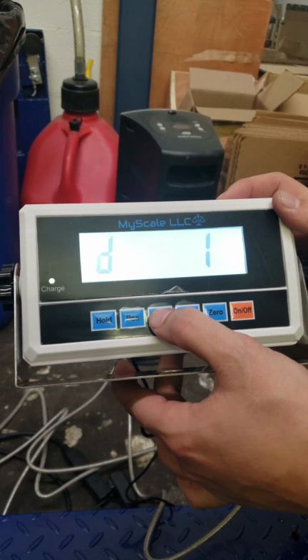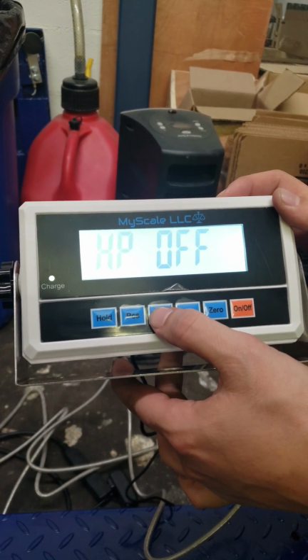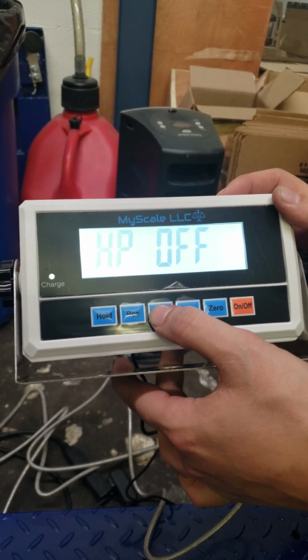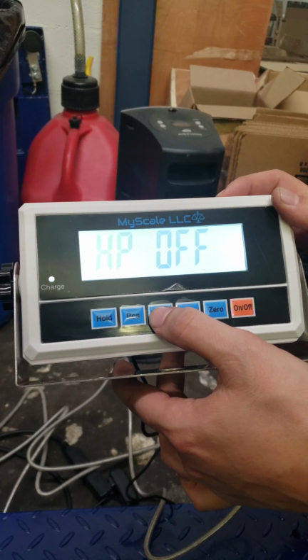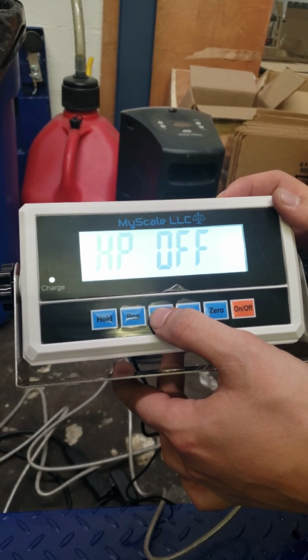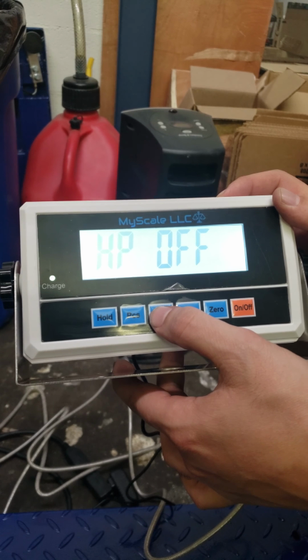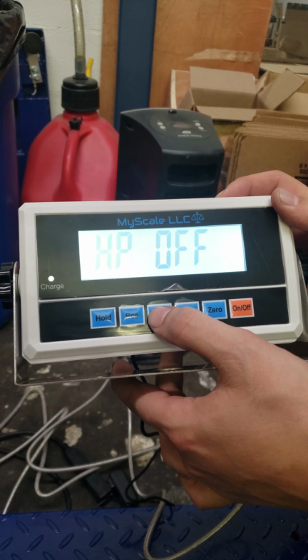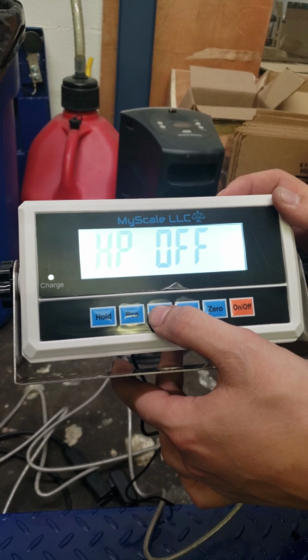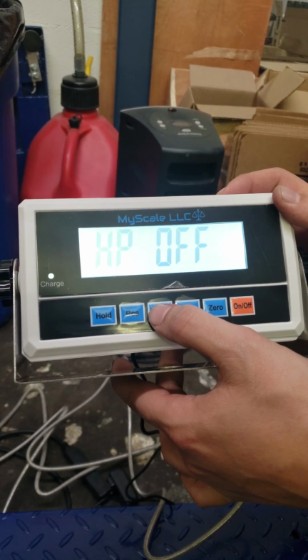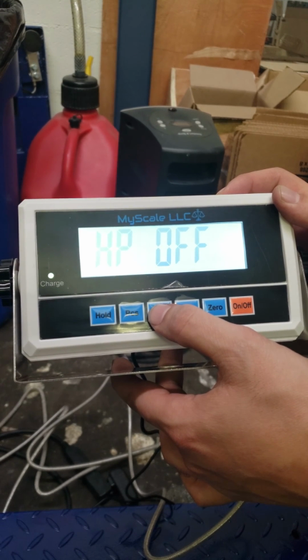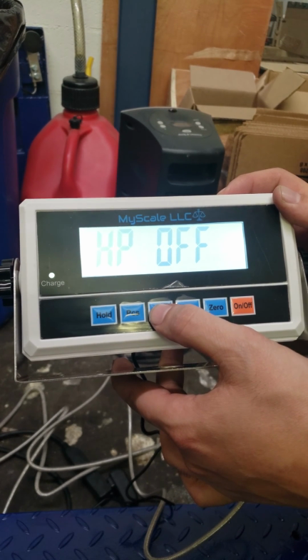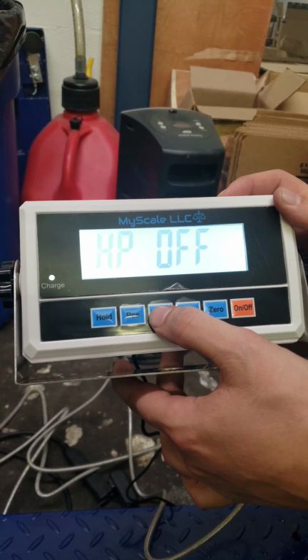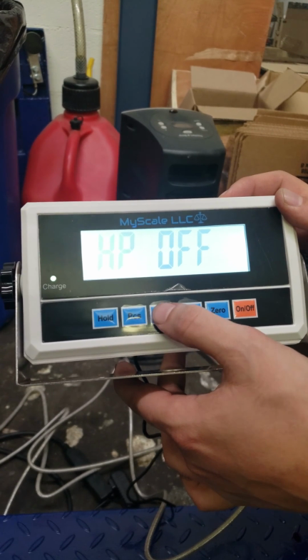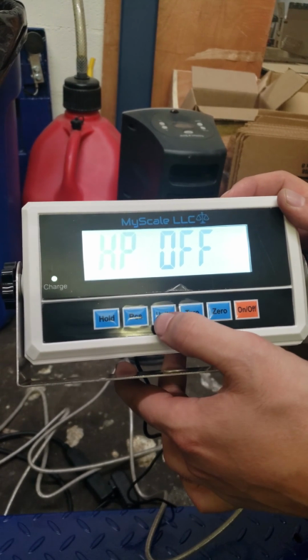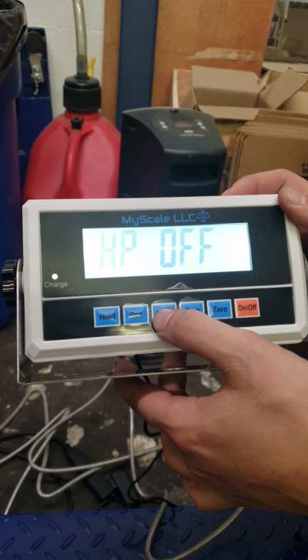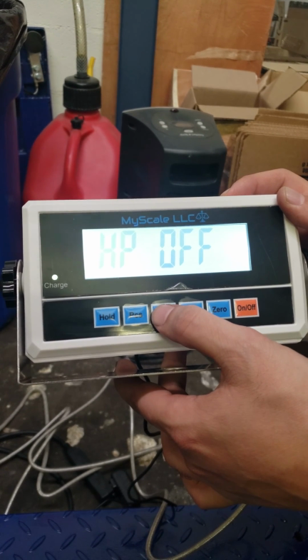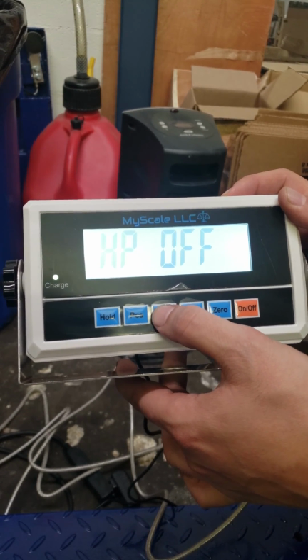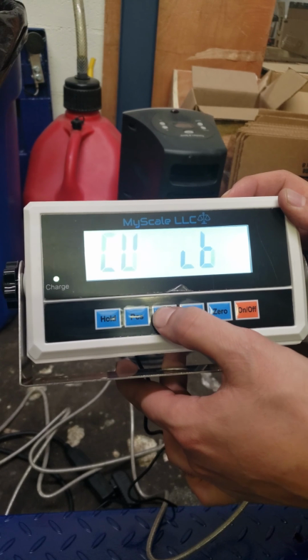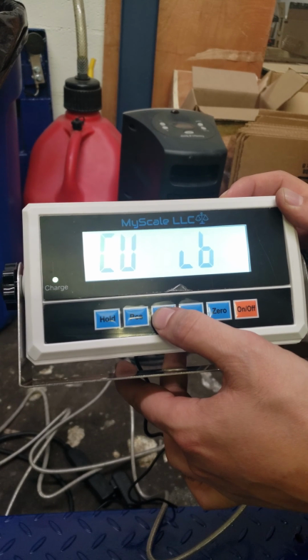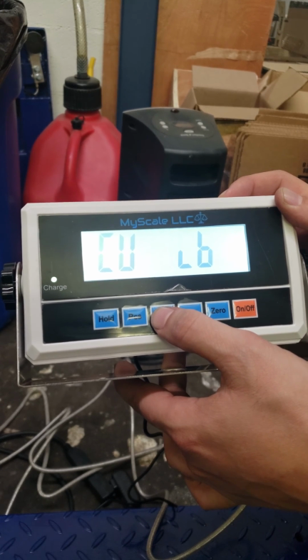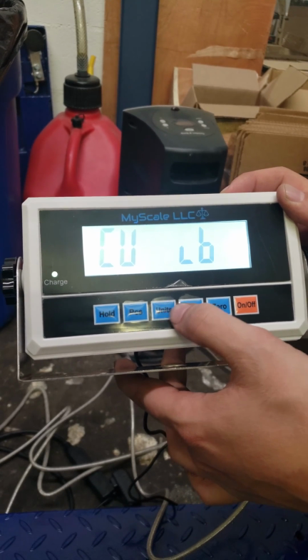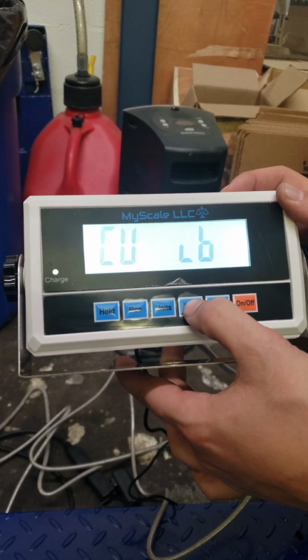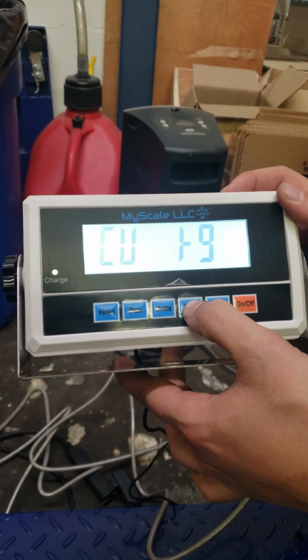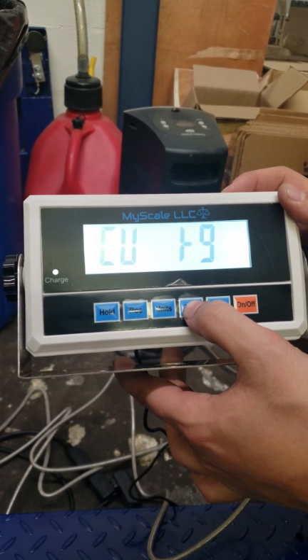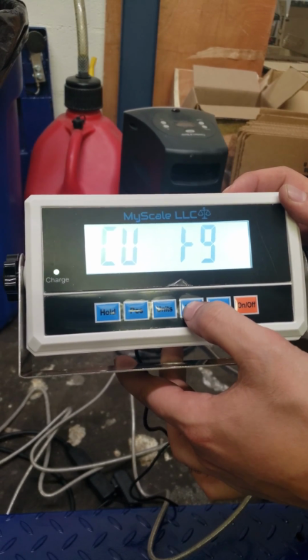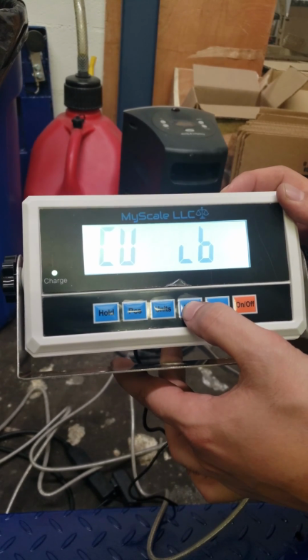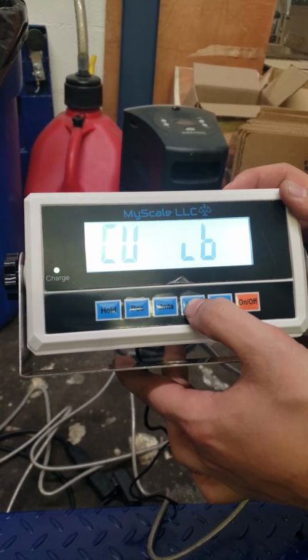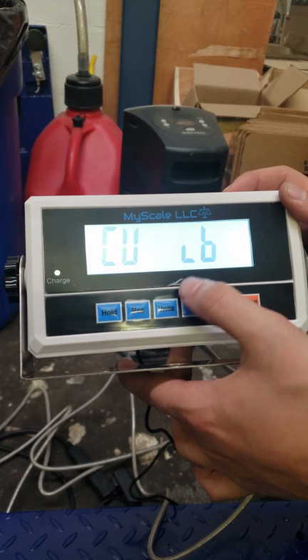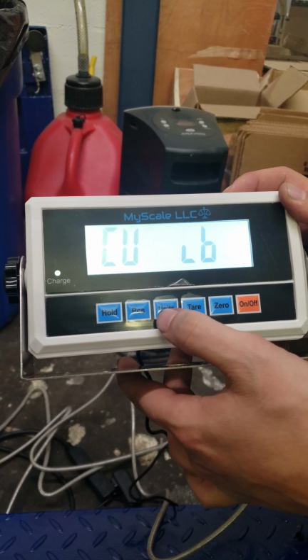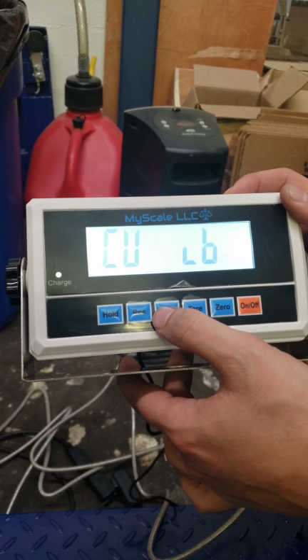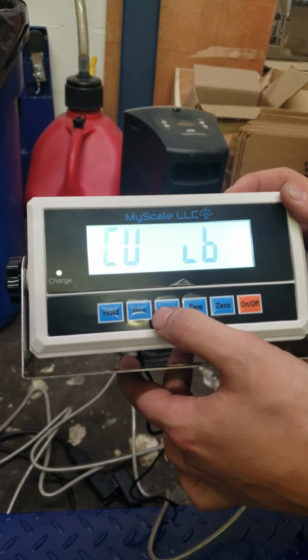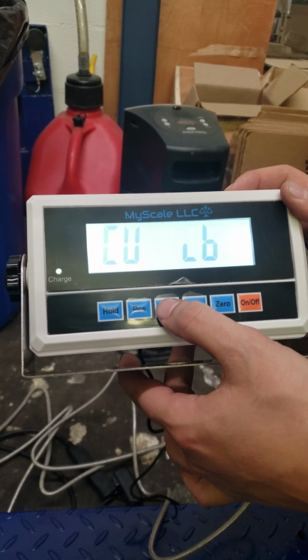HB is off — this is for a linear calibration, but there's no need here, so just press unit. Next, you can change whether you want to show KG or LB. We're going to leave it in LB and press unit.